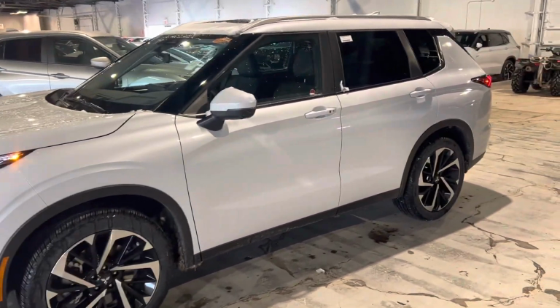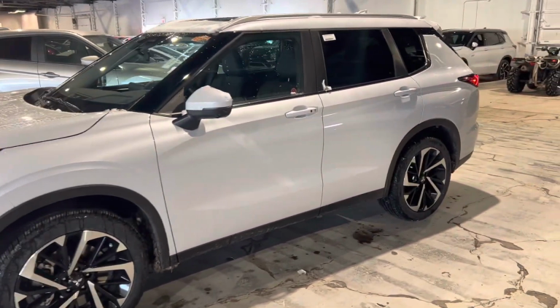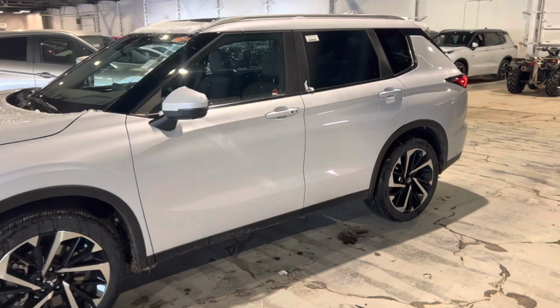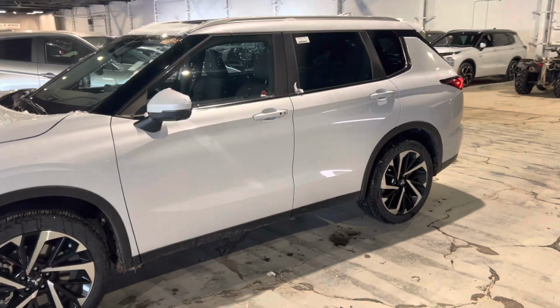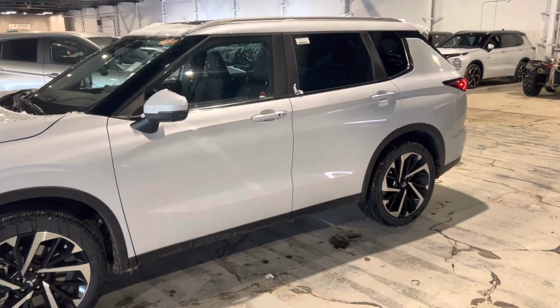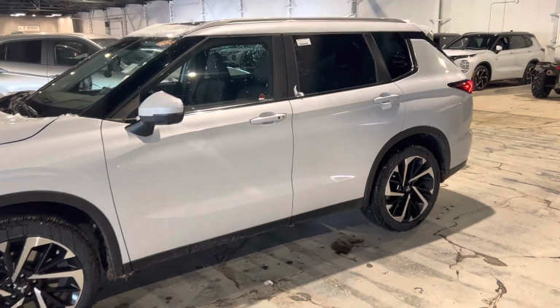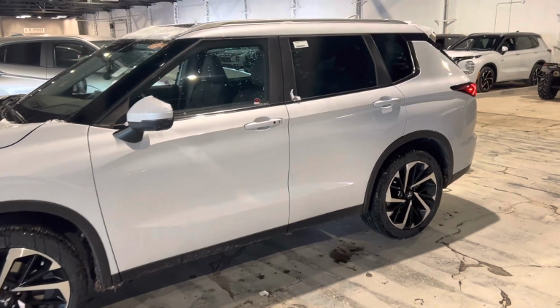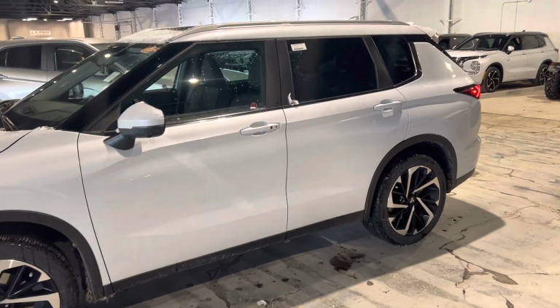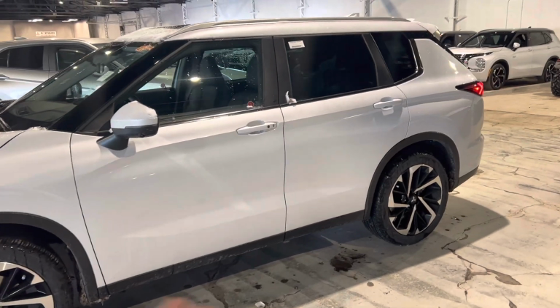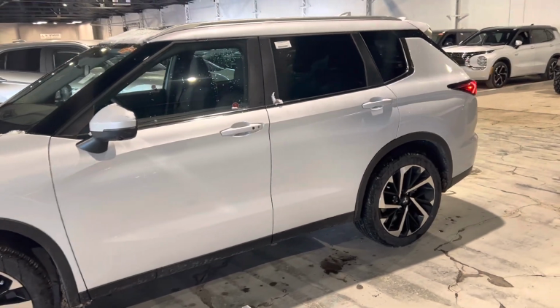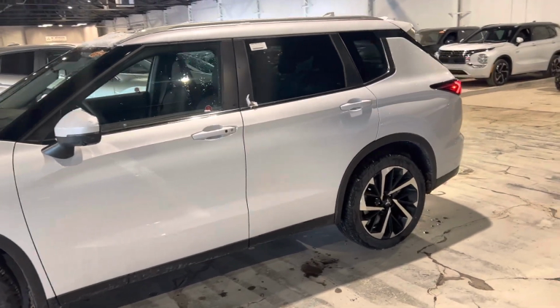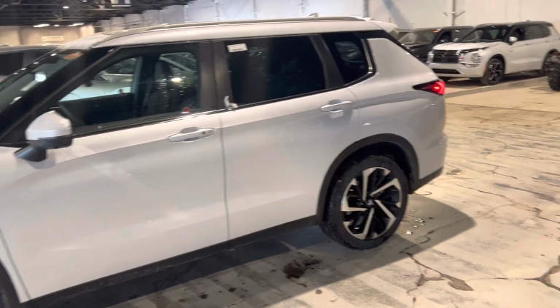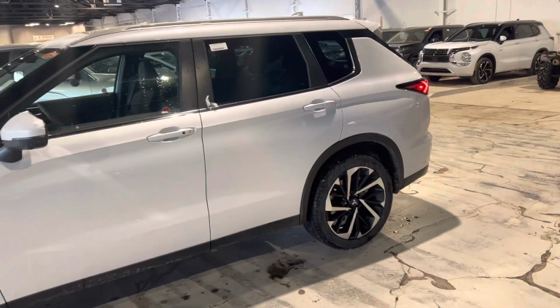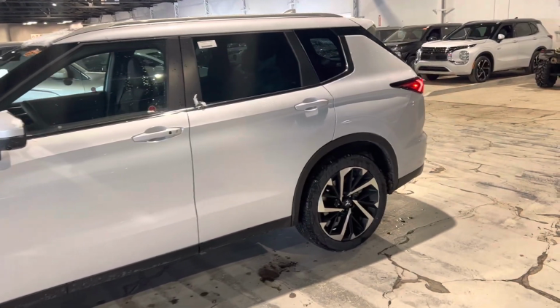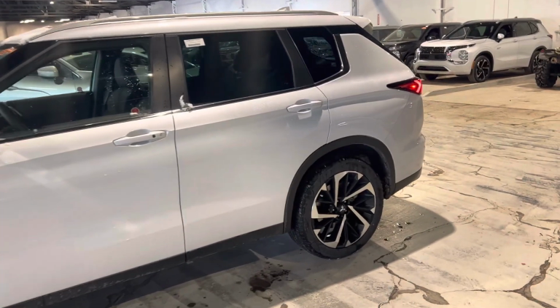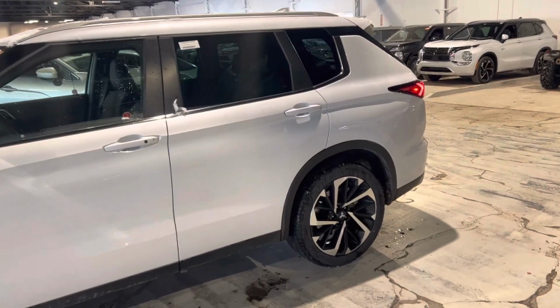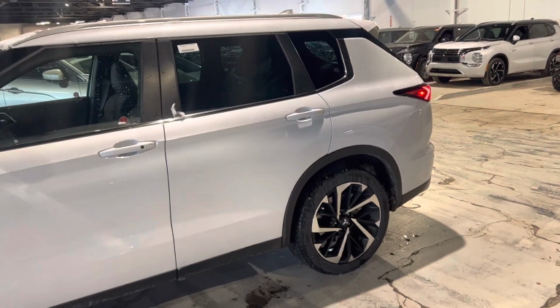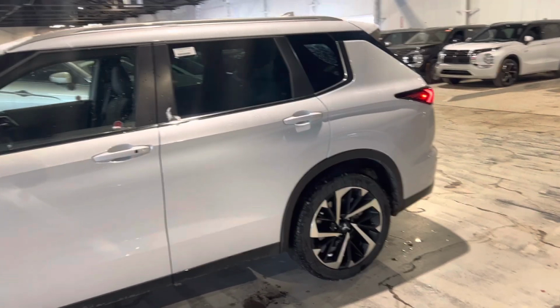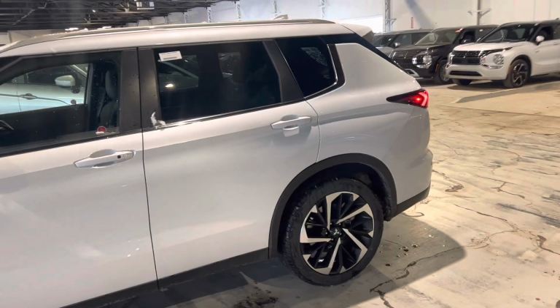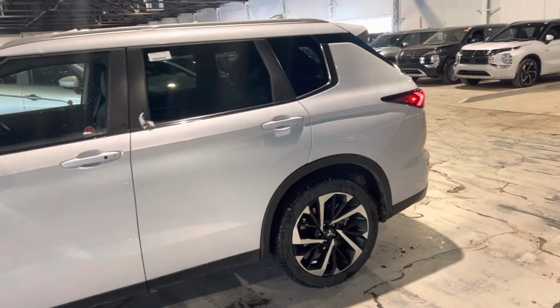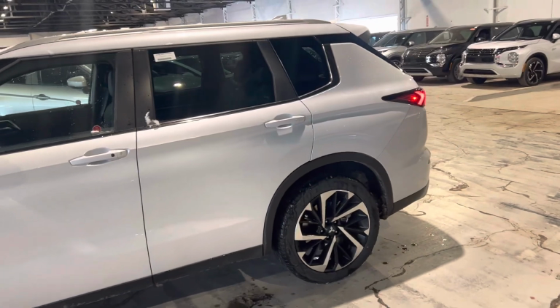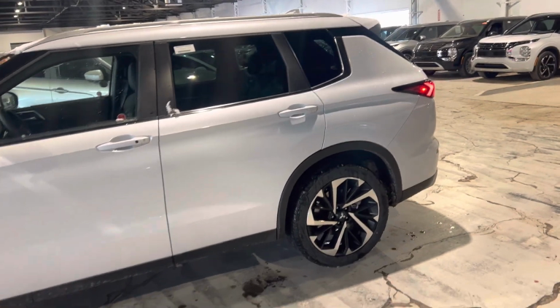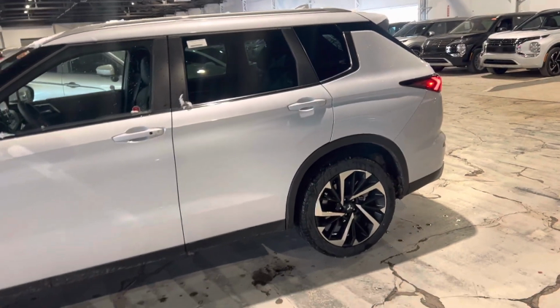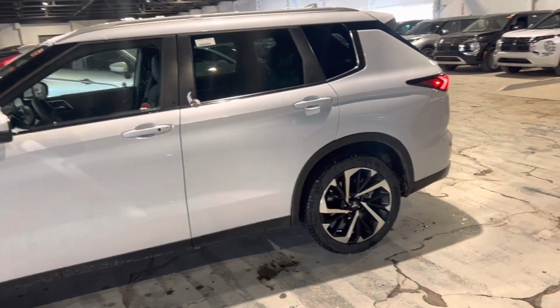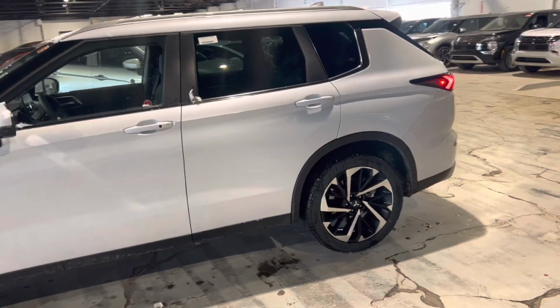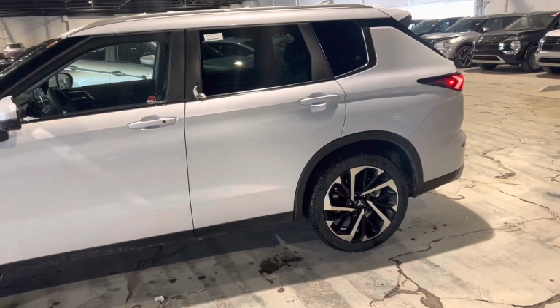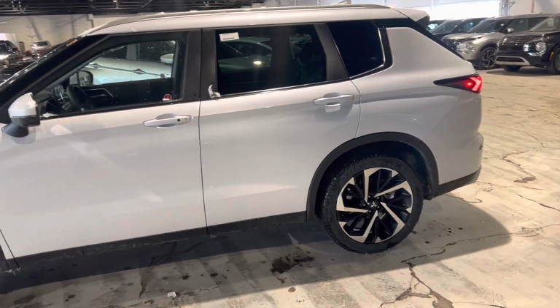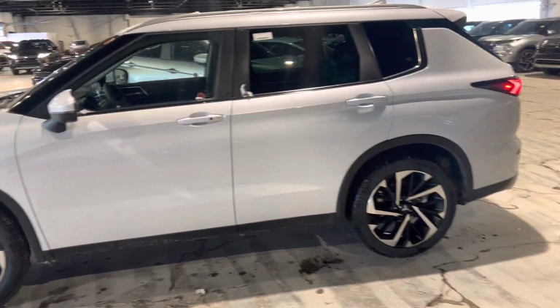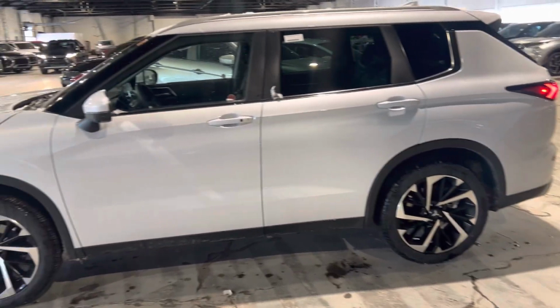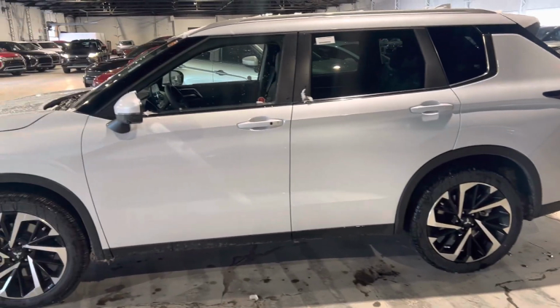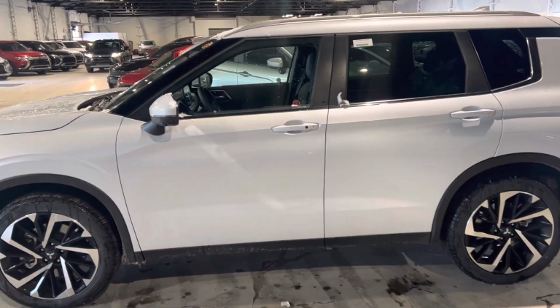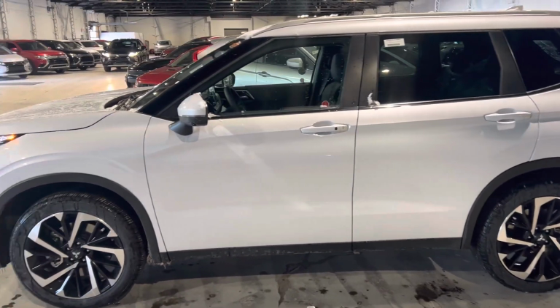Mitsubishis also come with a five-year 100,000 kilometer bumper-to-bumper warranty, and then you also get five years unlimited kilometers of roadside assistance. It is the best warranty in the market — you cannot beat it.